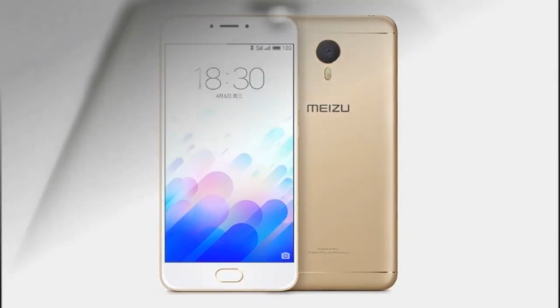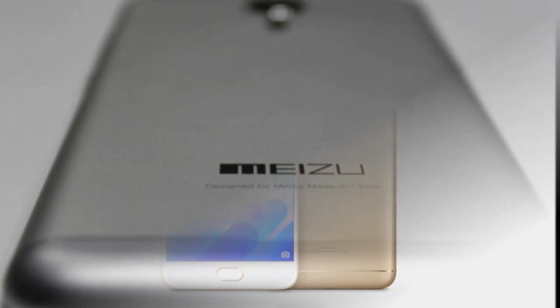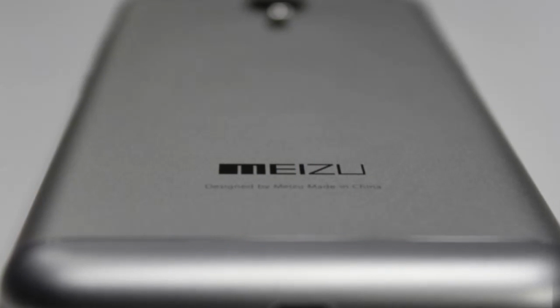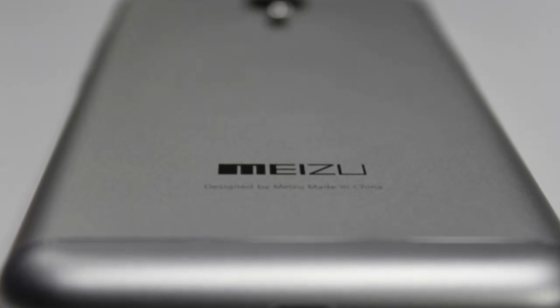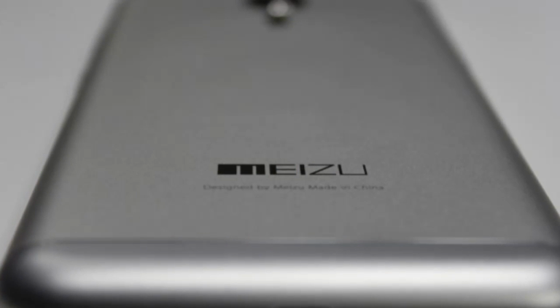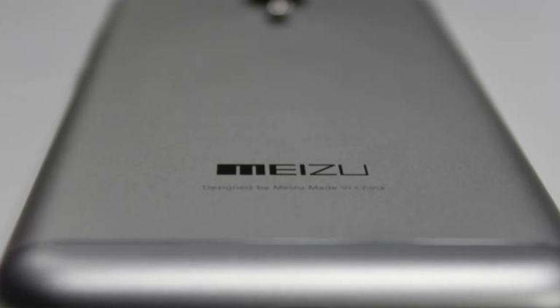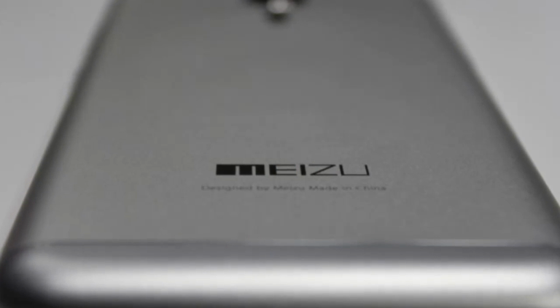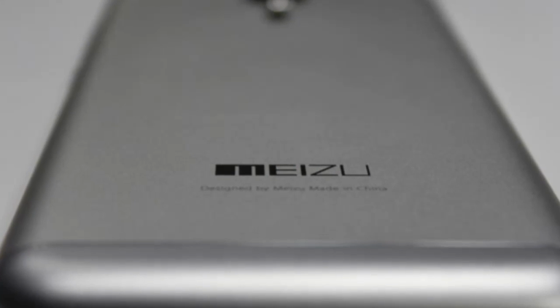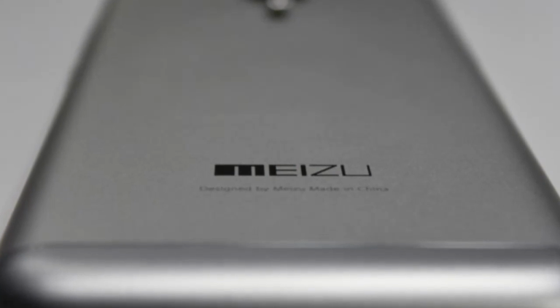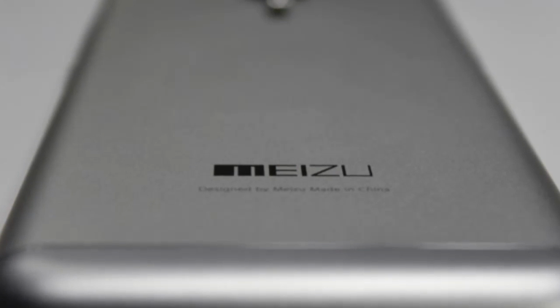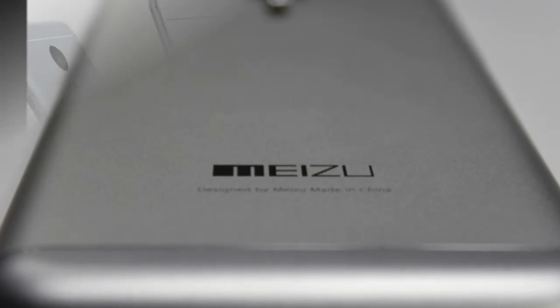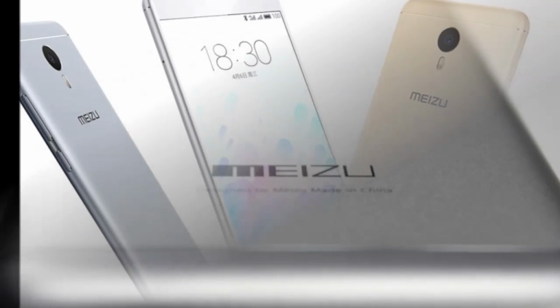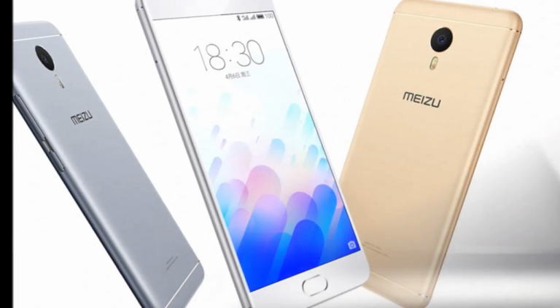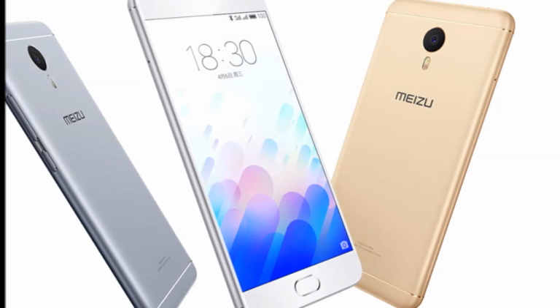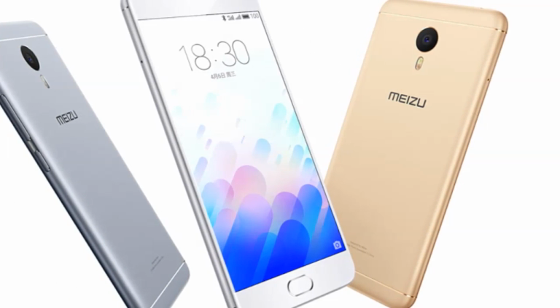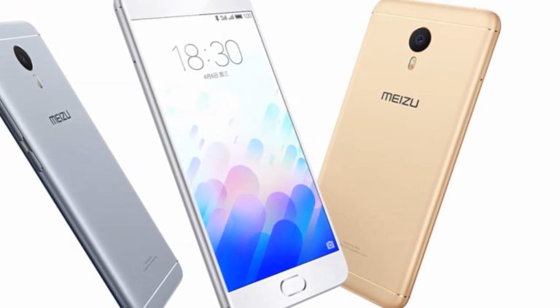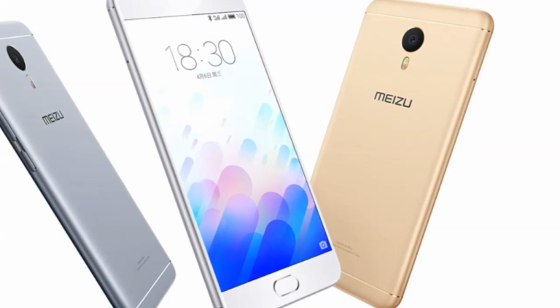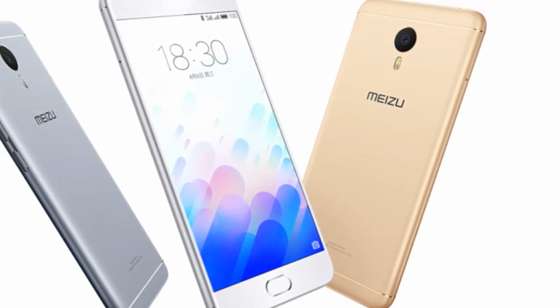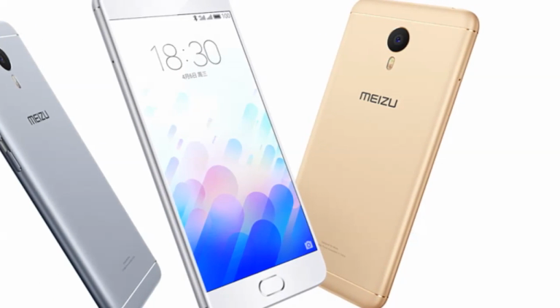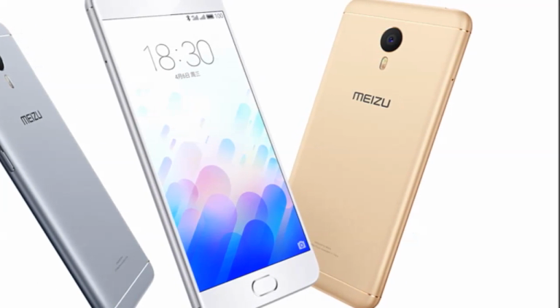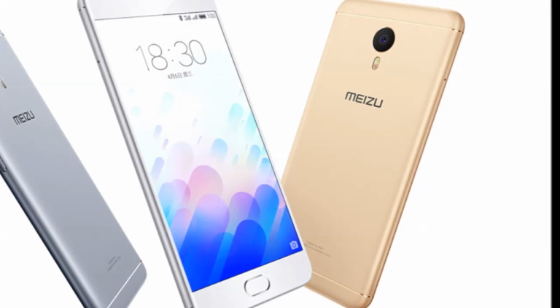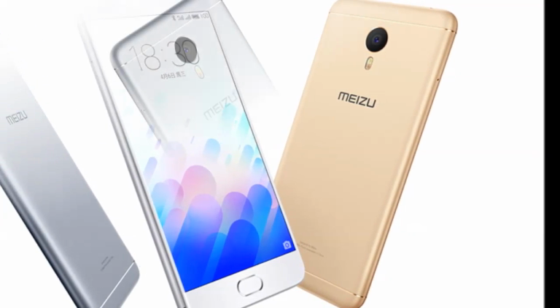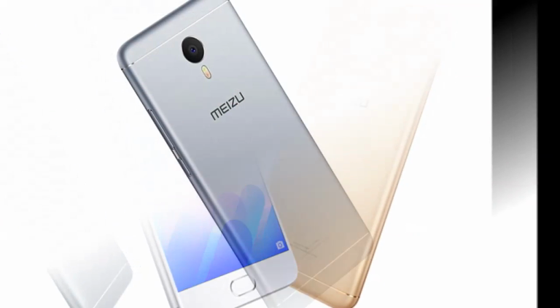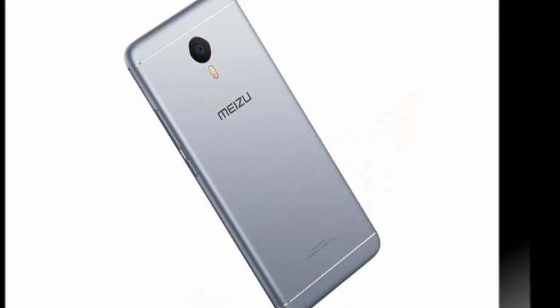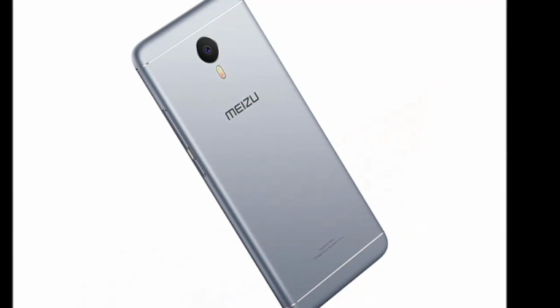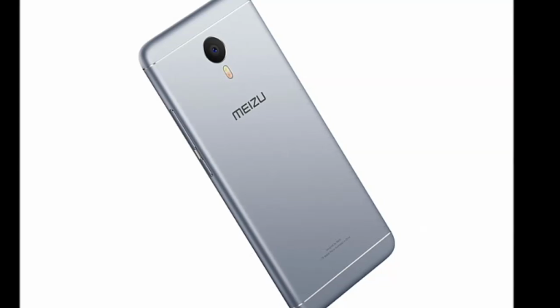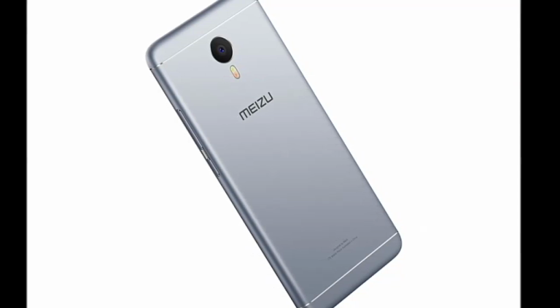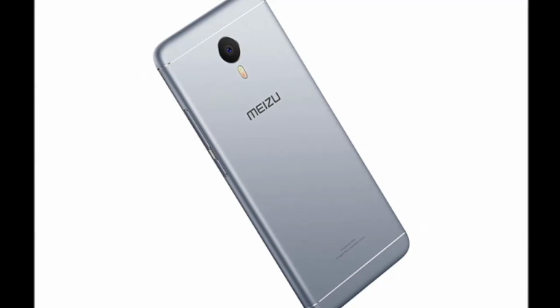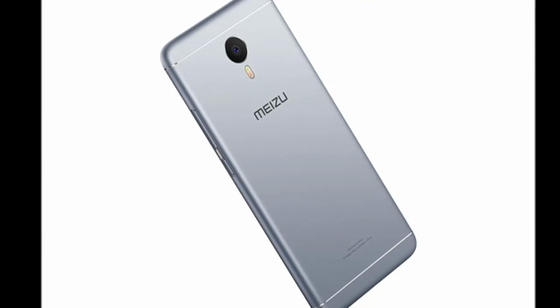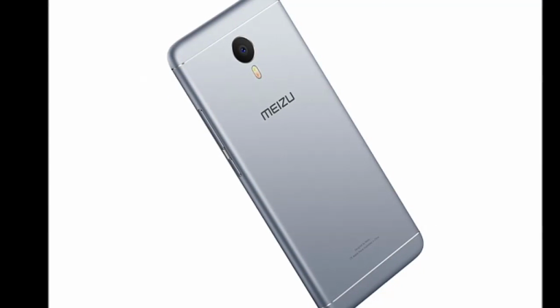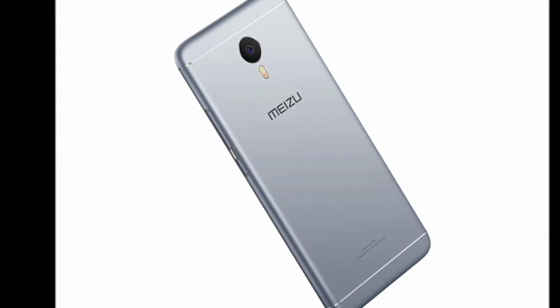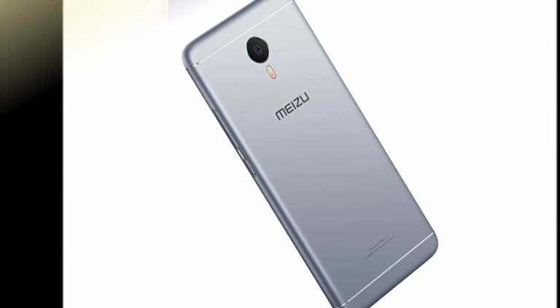The dual-SIM handset runs on a MediaTek octa-core processor with 4 Cortex-A53 cores clocked at 1.5GHz and 4 Cortex-A53 cores clocked at 1GHz, paired with a Mali-T860 GPU.